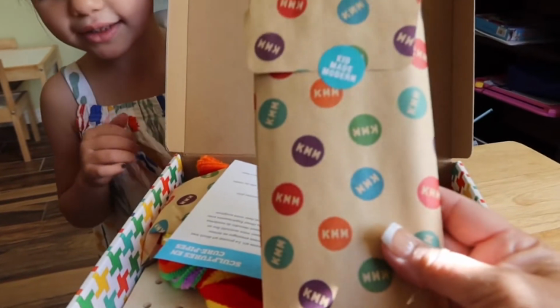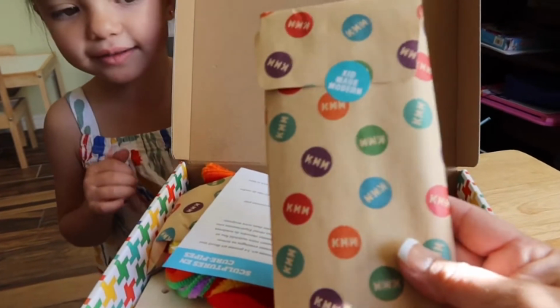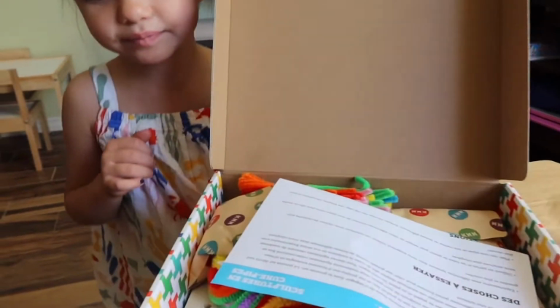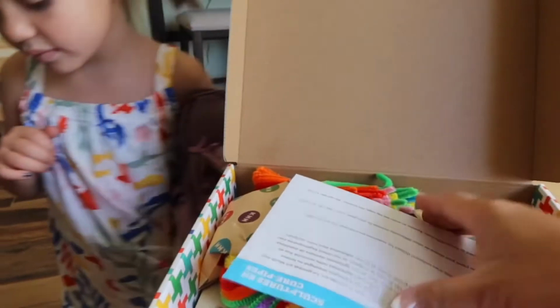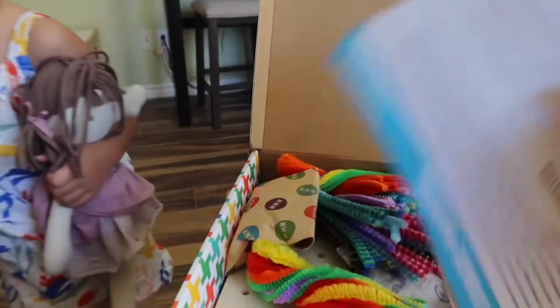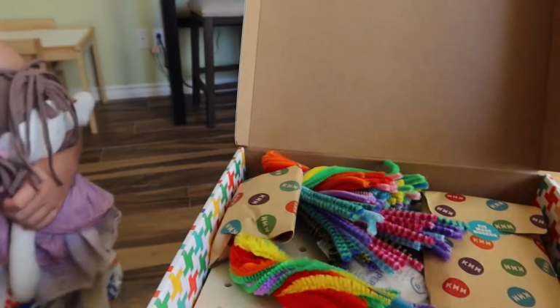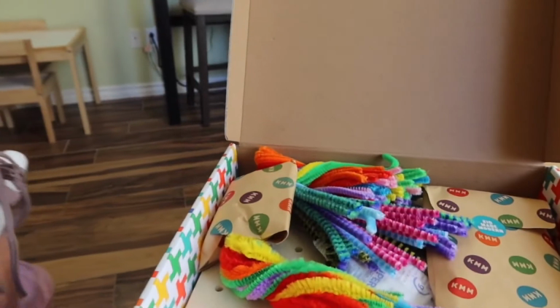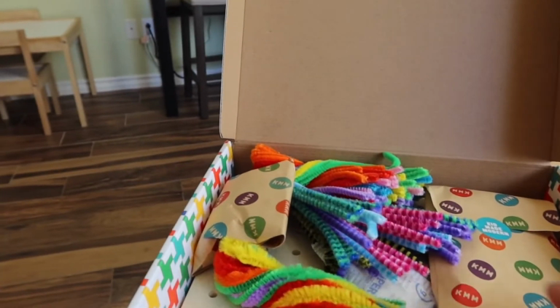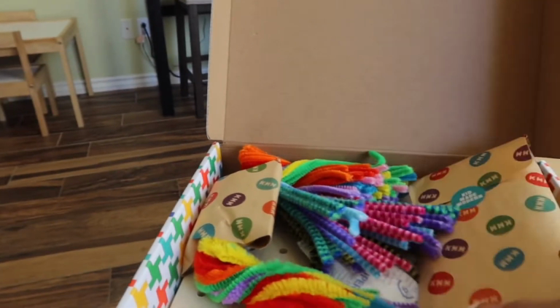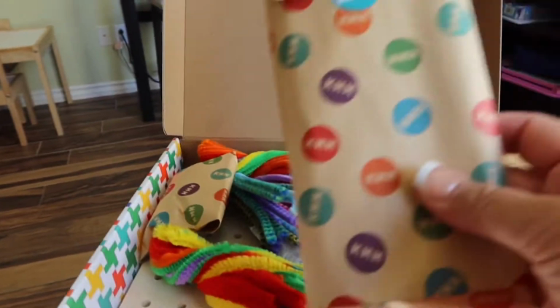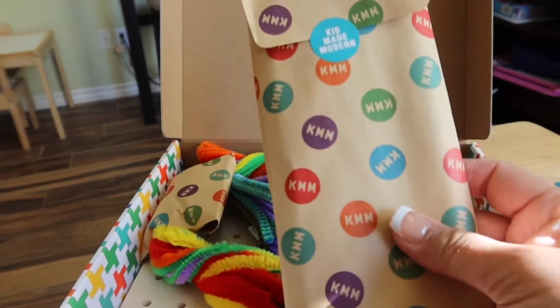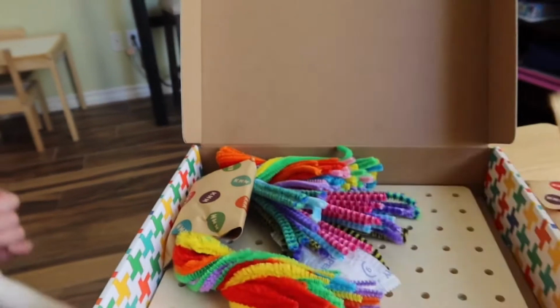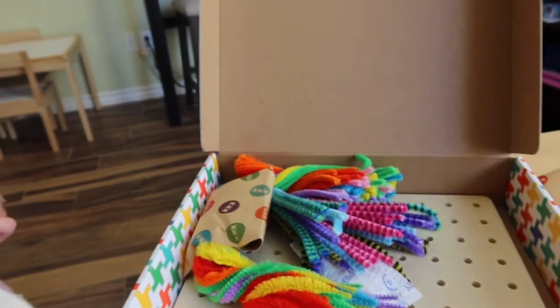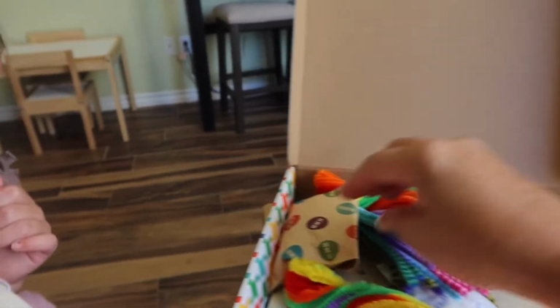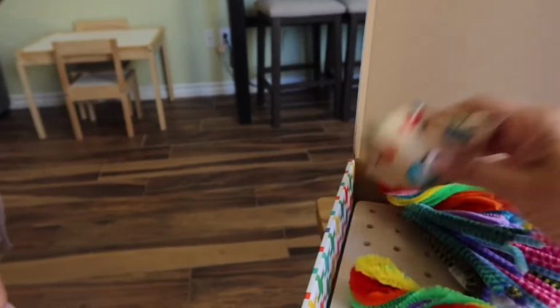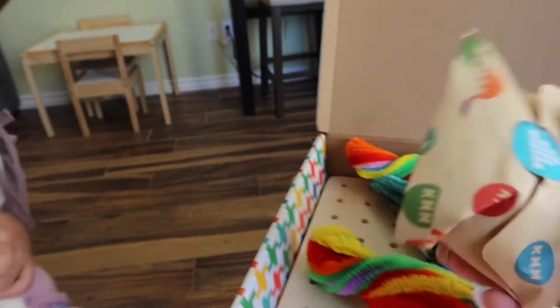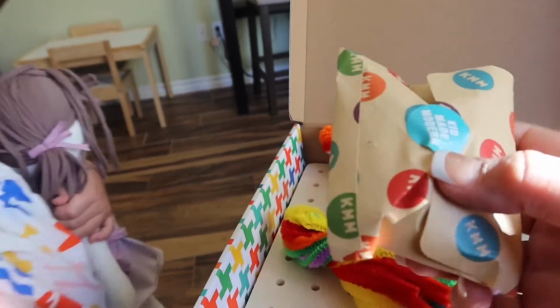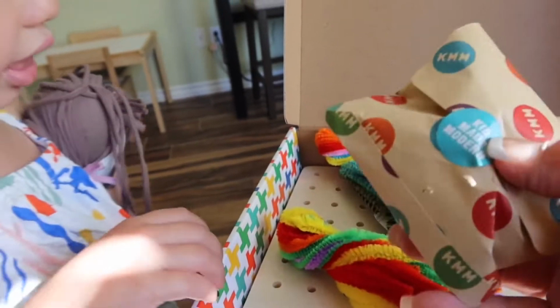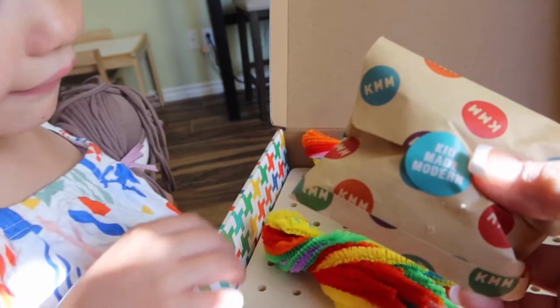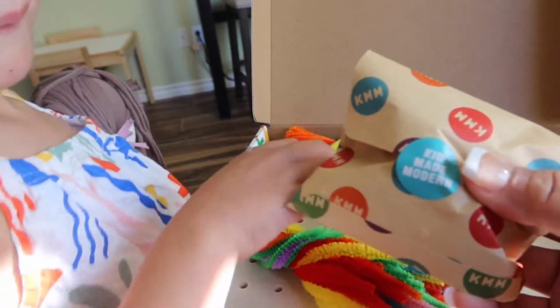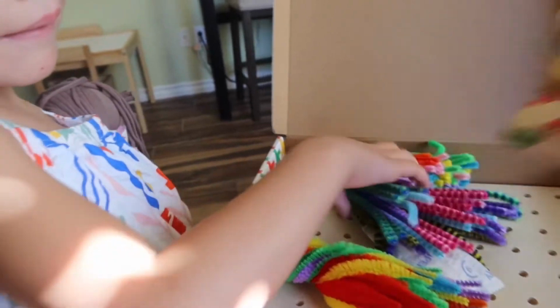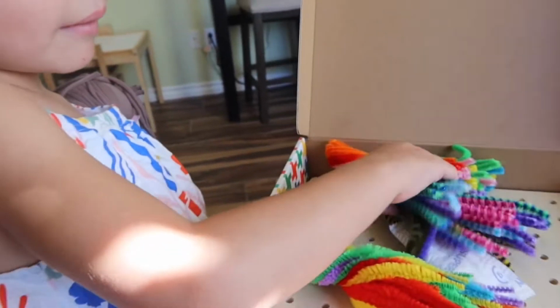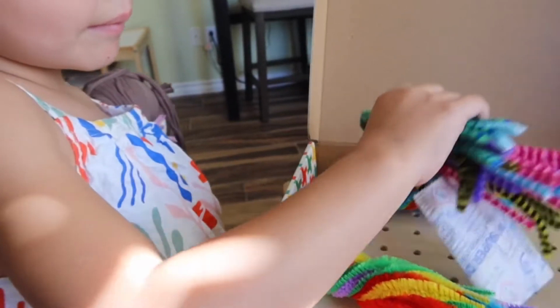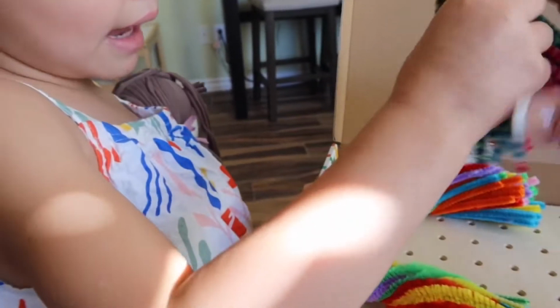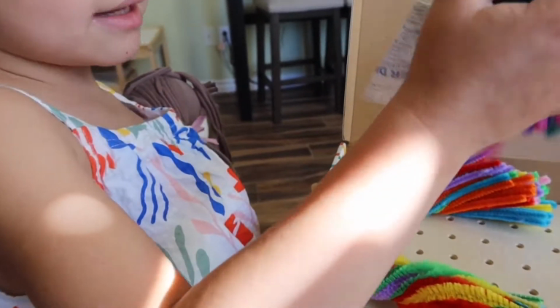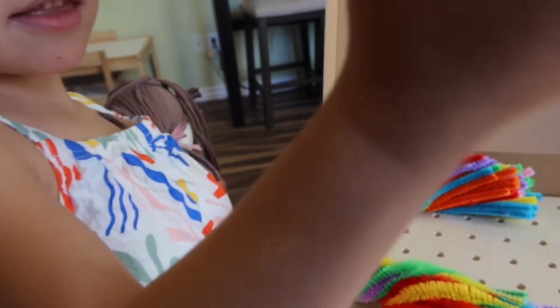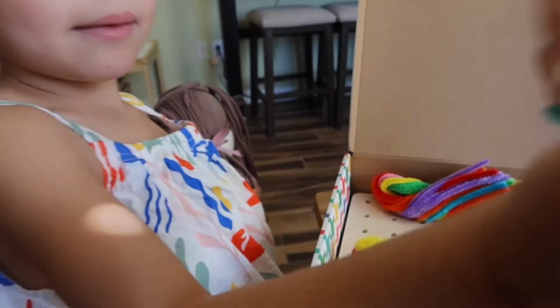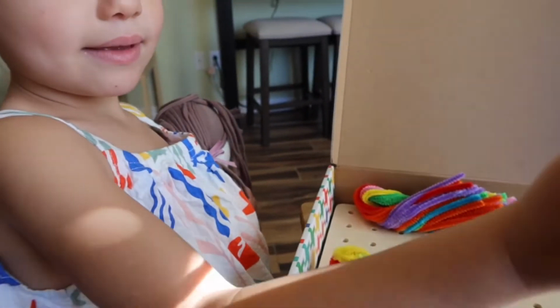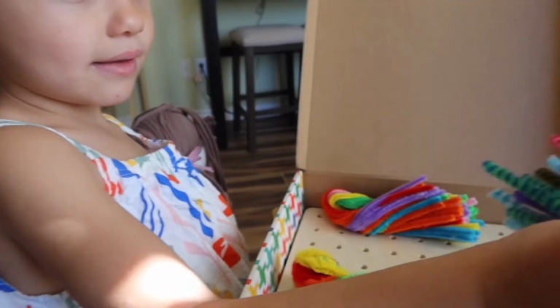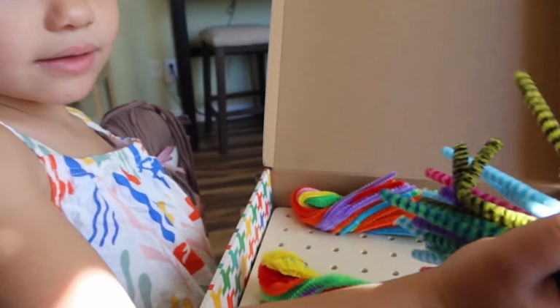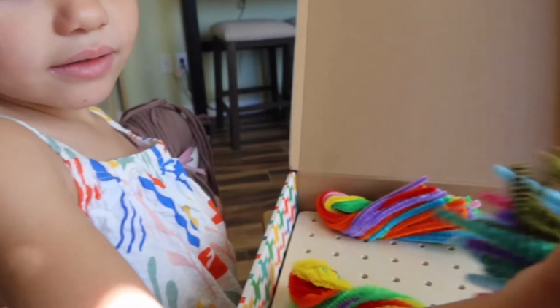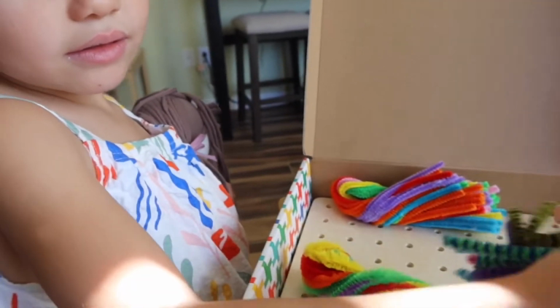Here's an envelope that we'll open up in just a minute. Here's another envelope, and another little envelope. I think these are the beads, probably. And then this is nothing — that's trash.